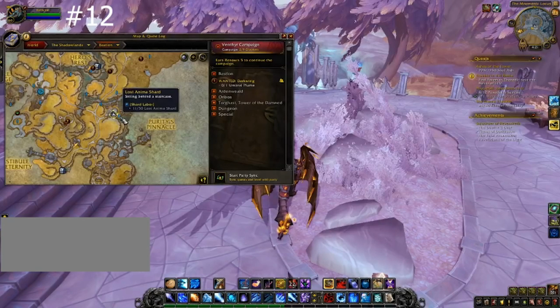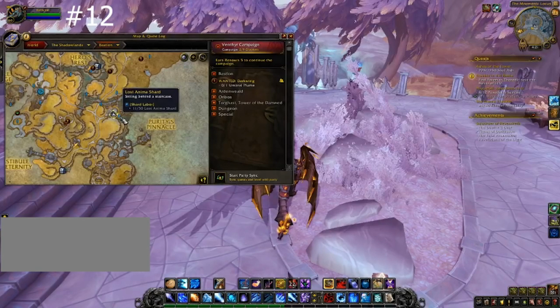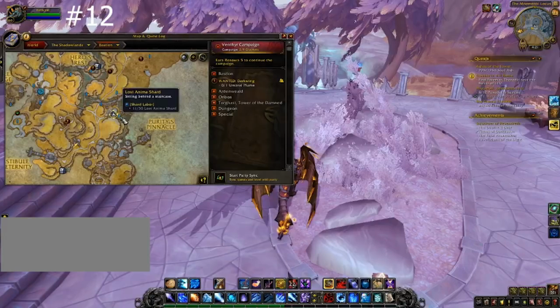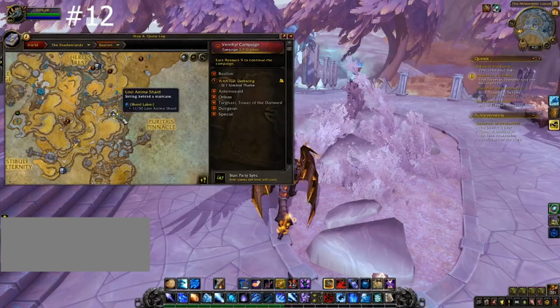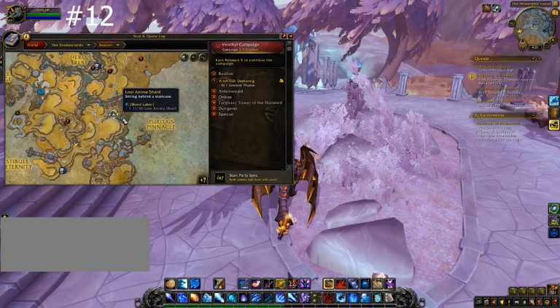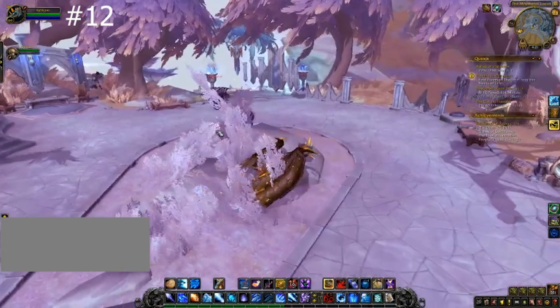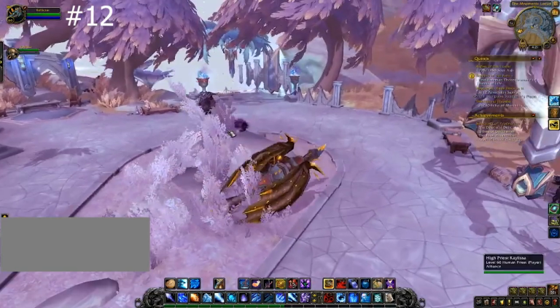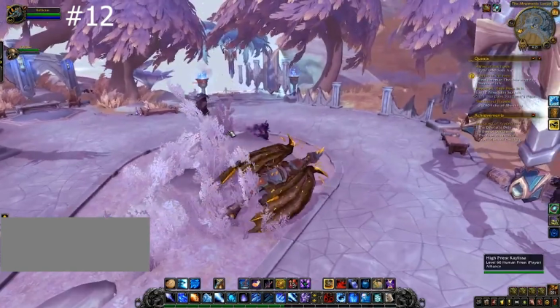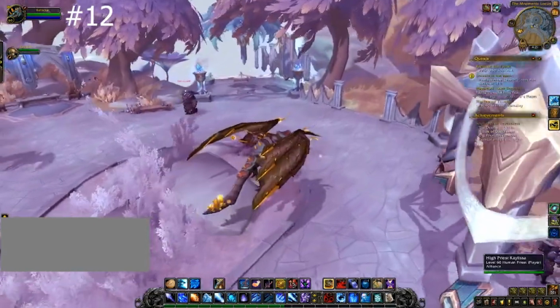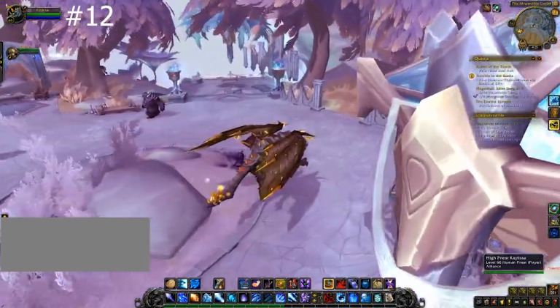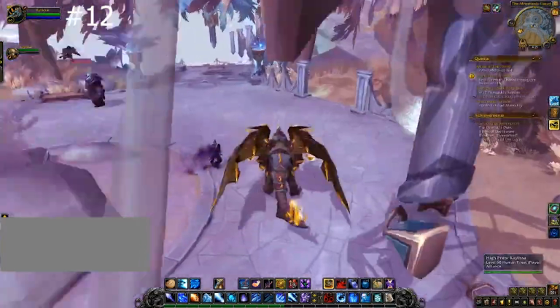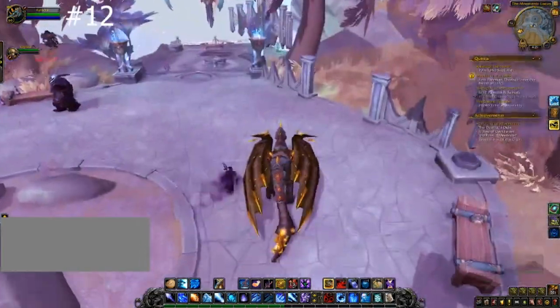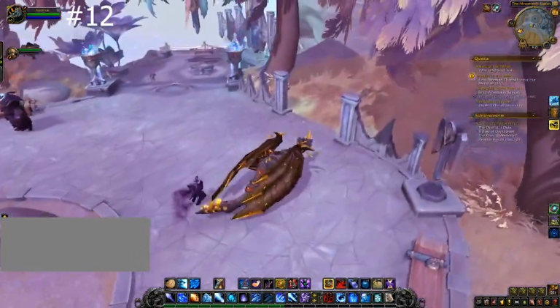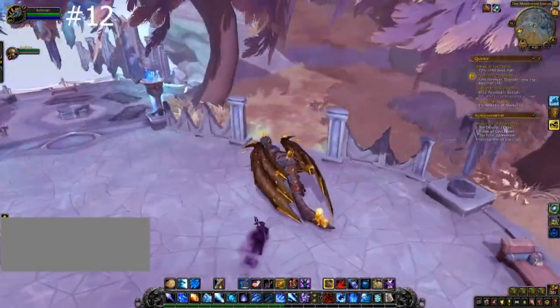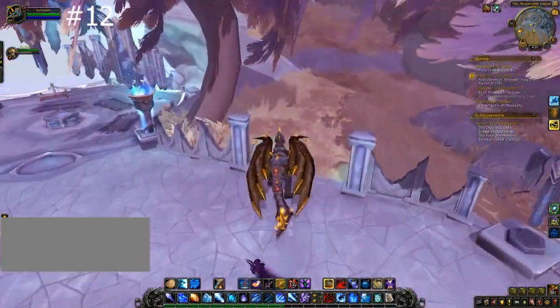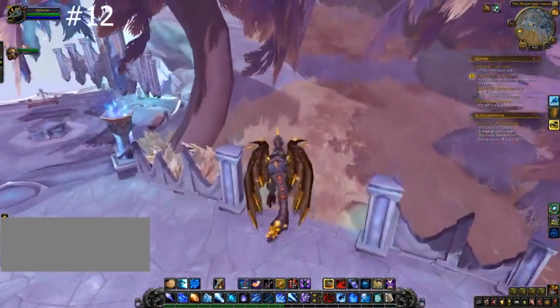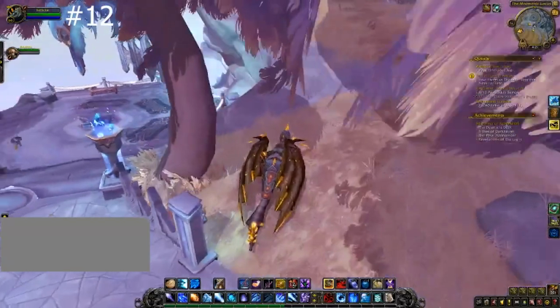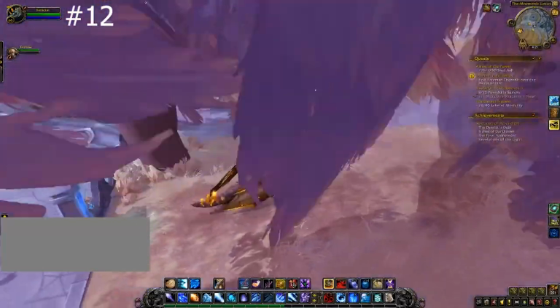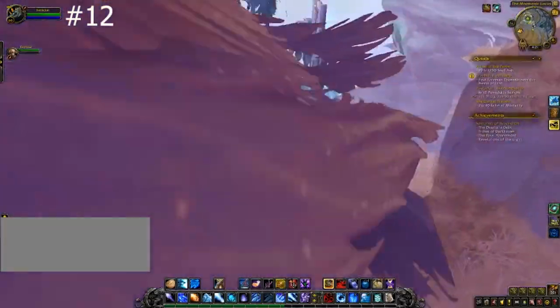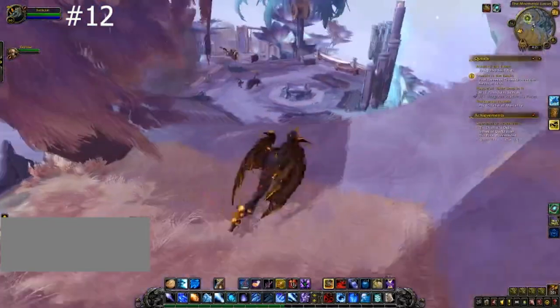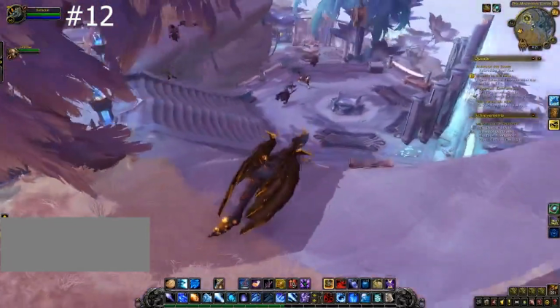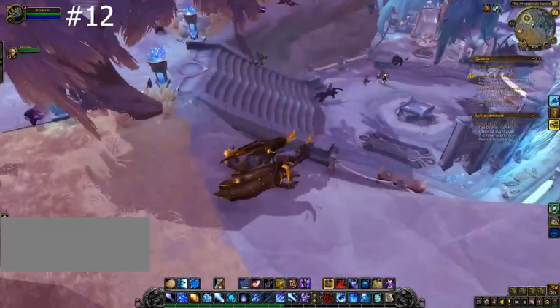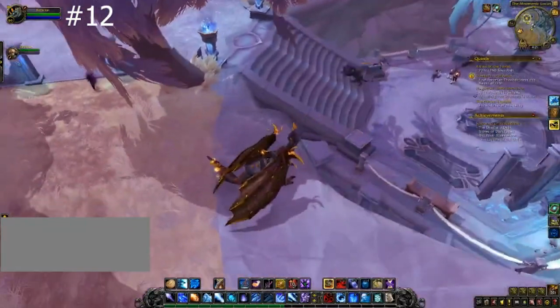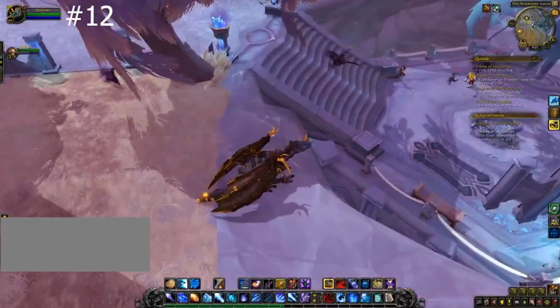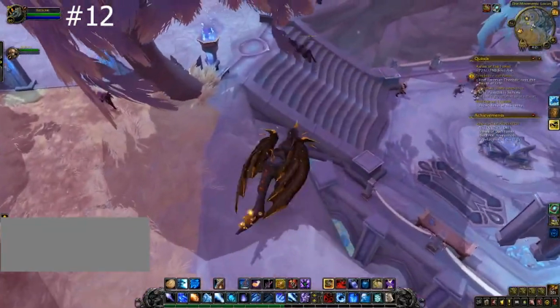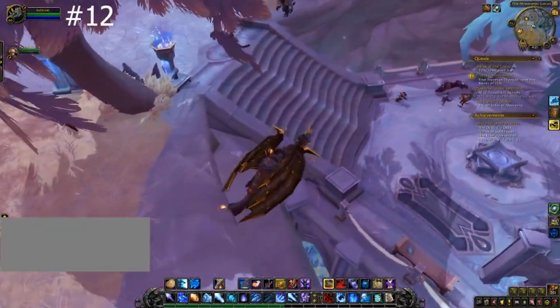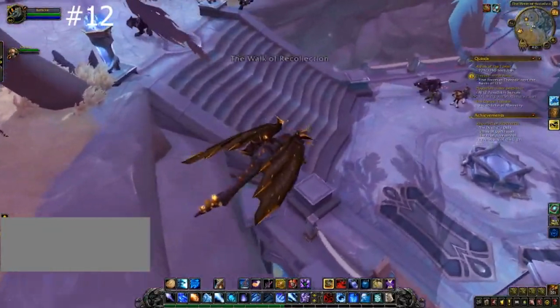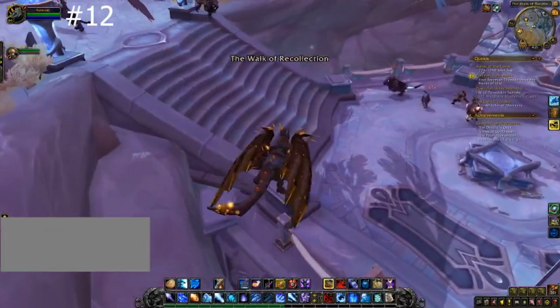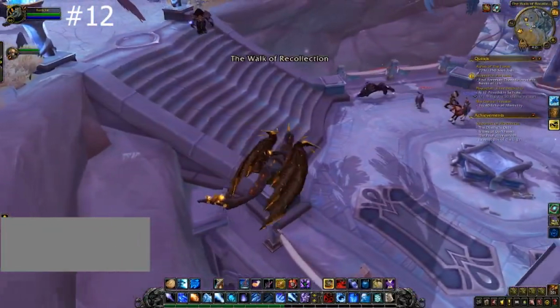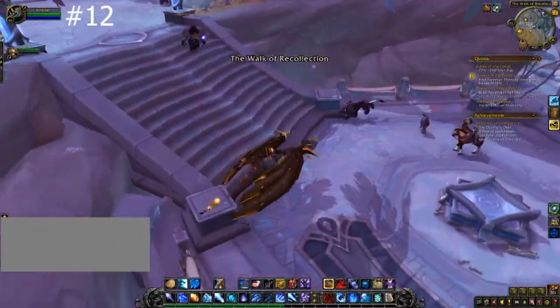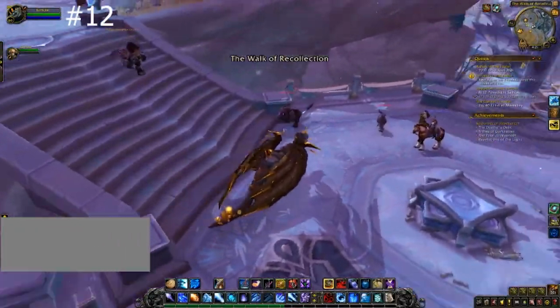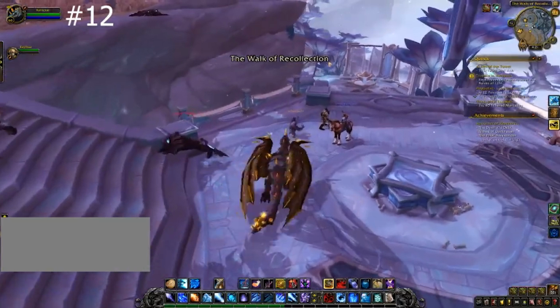As you approach the stairs in the Mnemonic Lotus, go underneath the staircase to find your next gem. It's not the first staircase, but it's the one with the little pond underneath it — you'll see it.